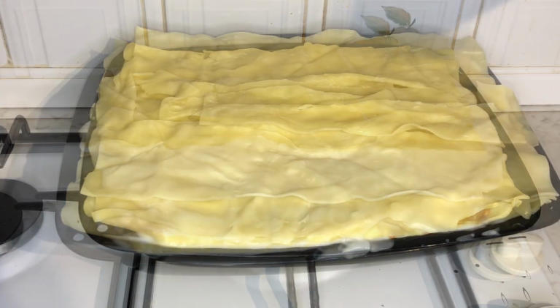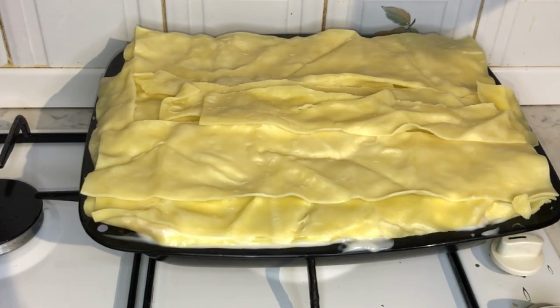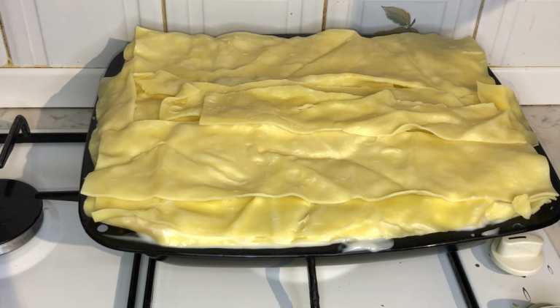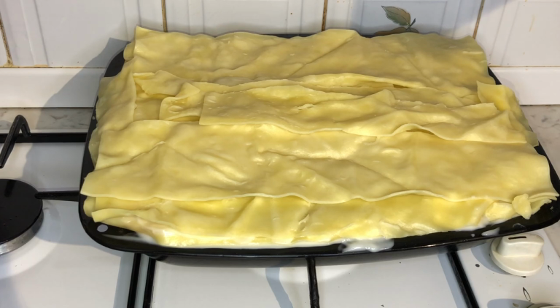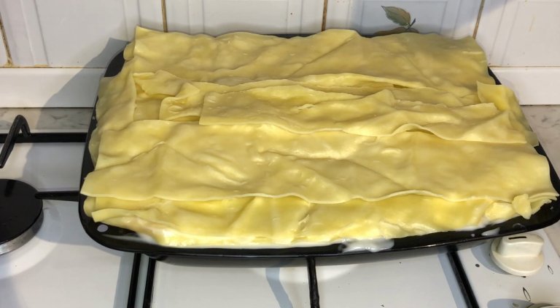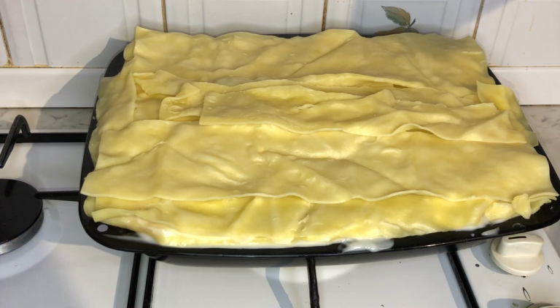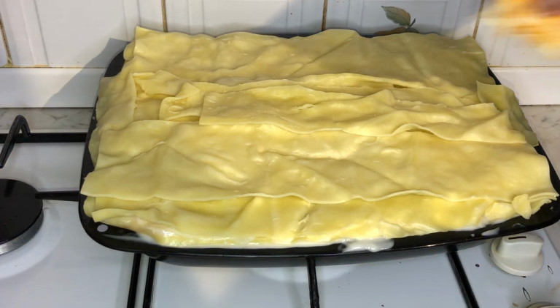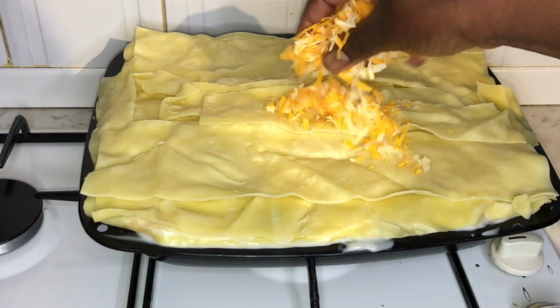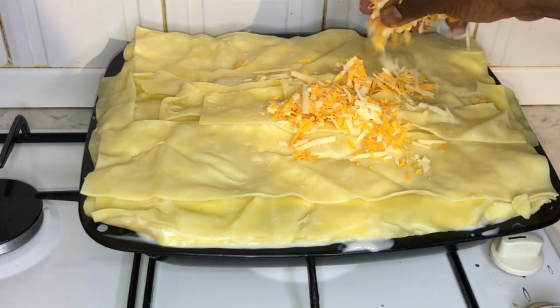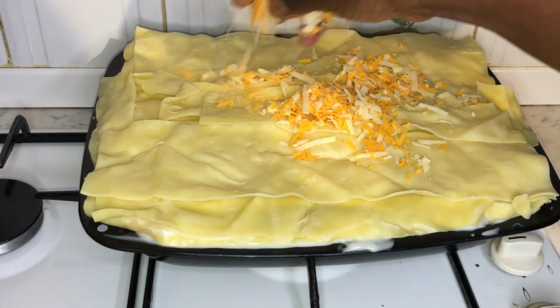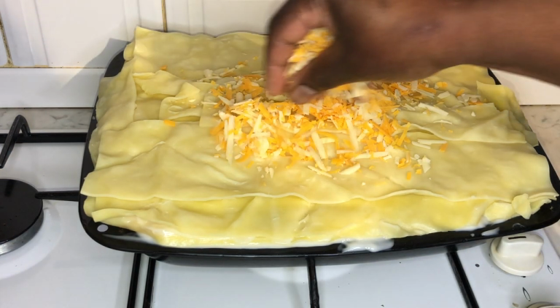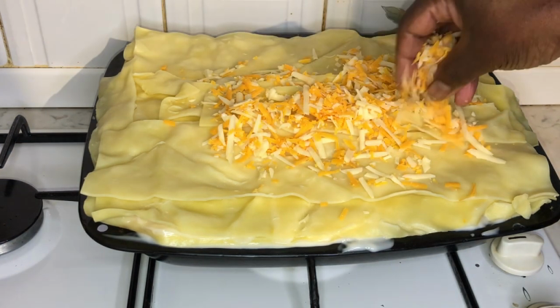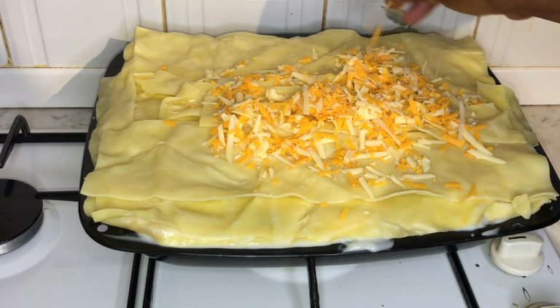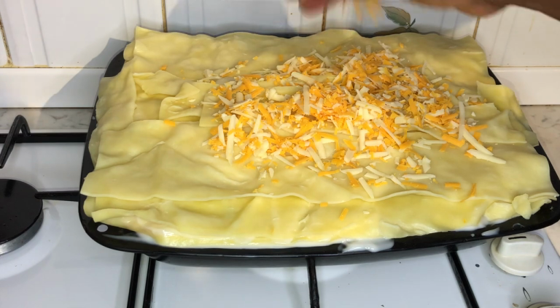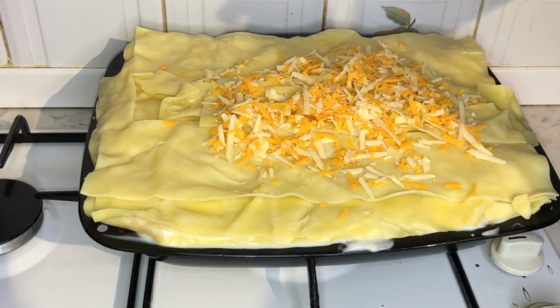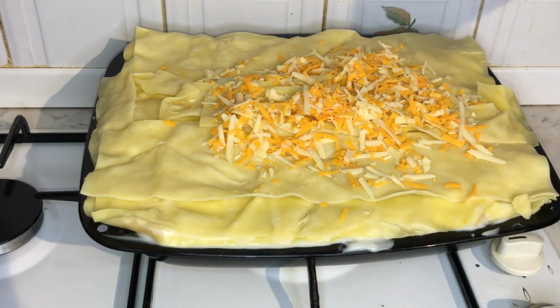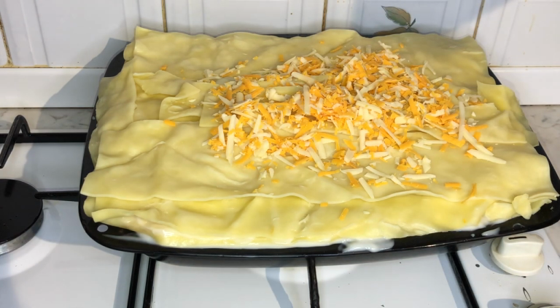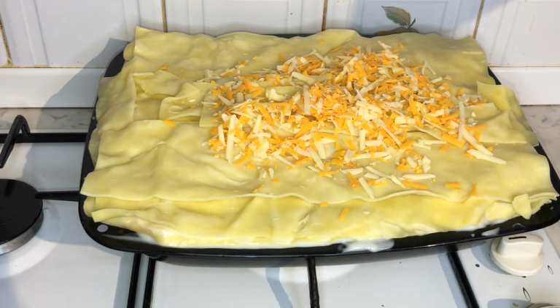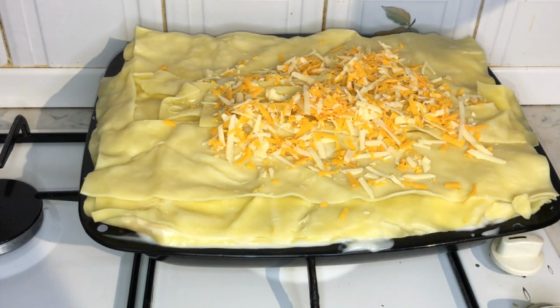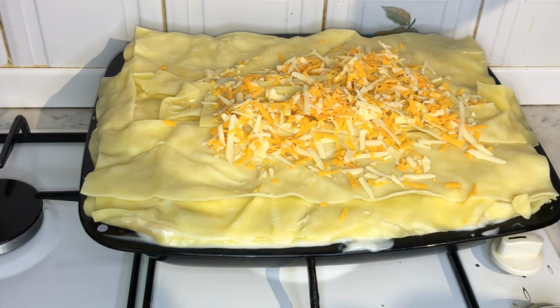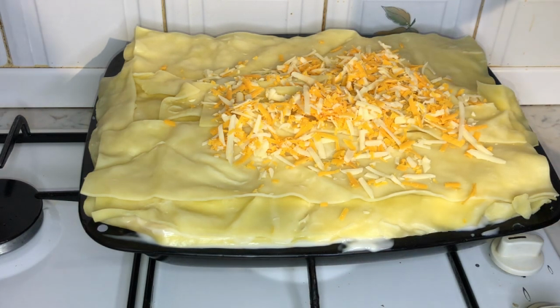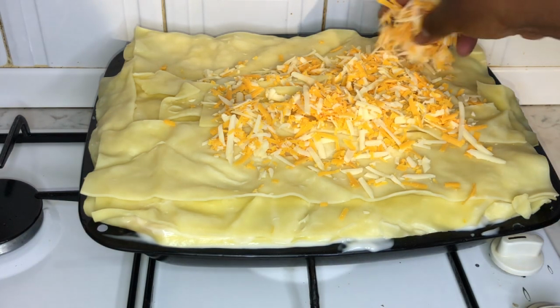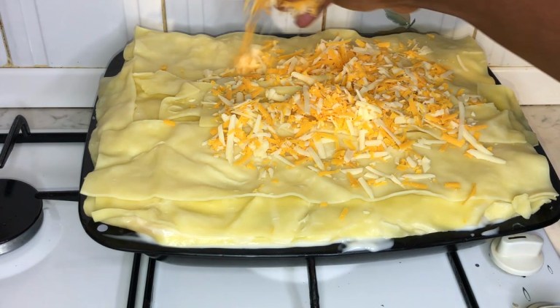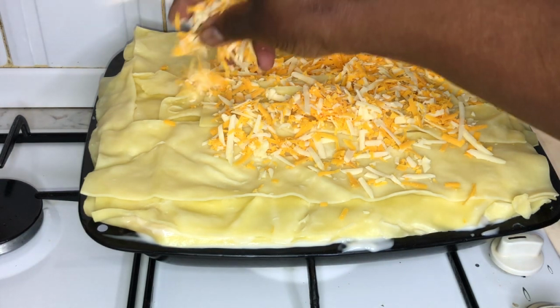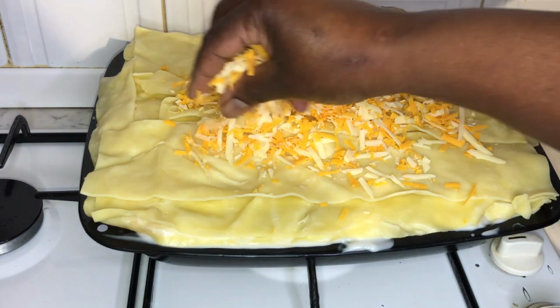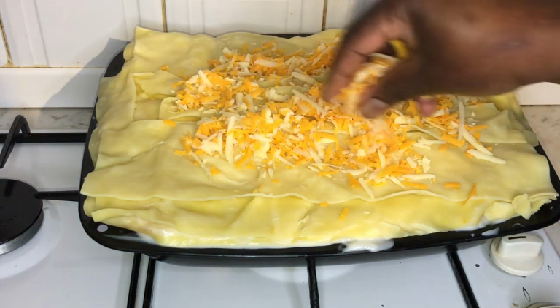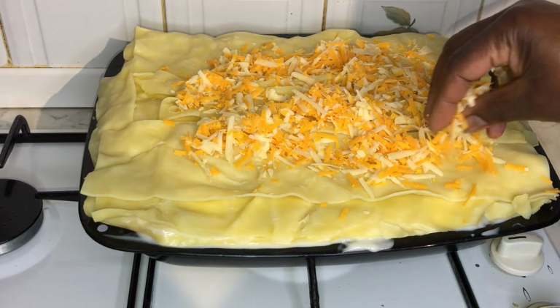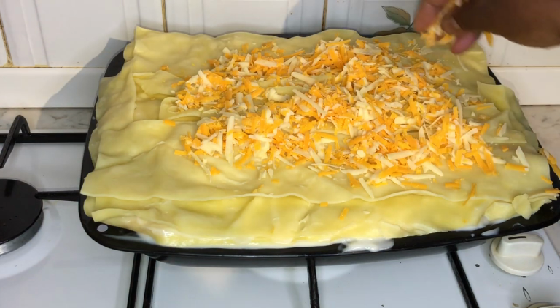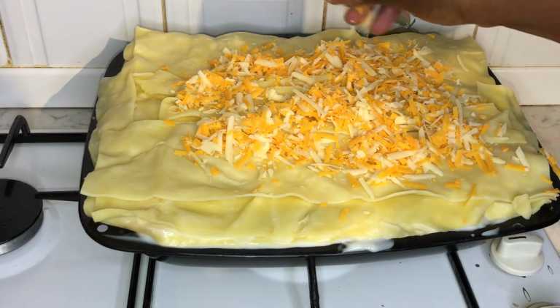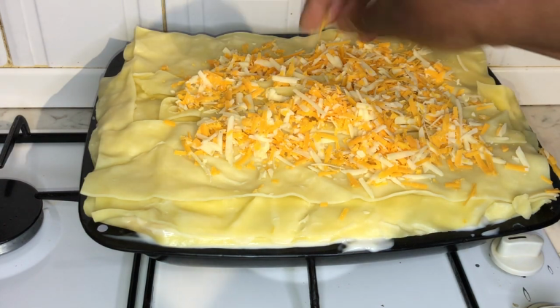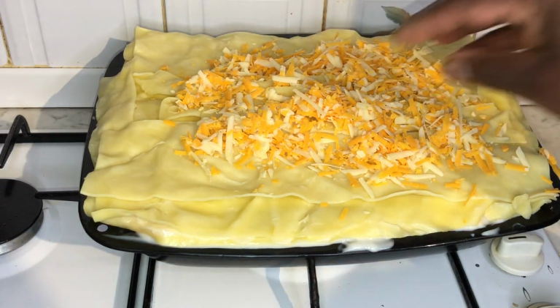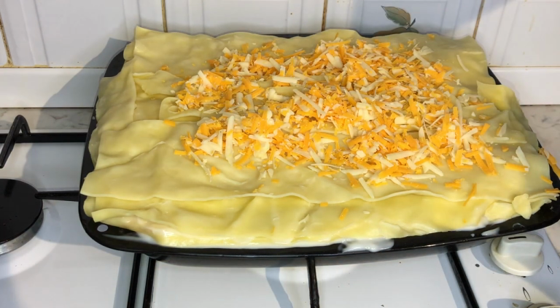Now our final step is to add our grated cheese to the top of the lasagna. I tend to use Red Leicester cheese and cheddar cheese — it just gives it that nice golden look at the top of the lasagna when cooked.